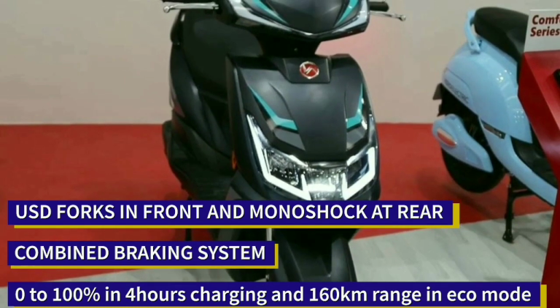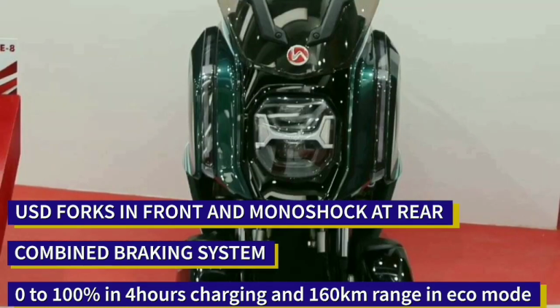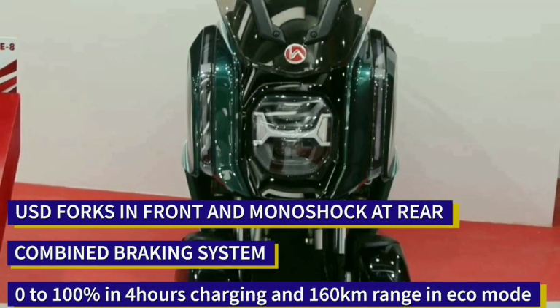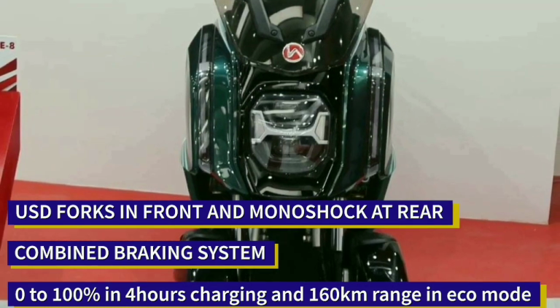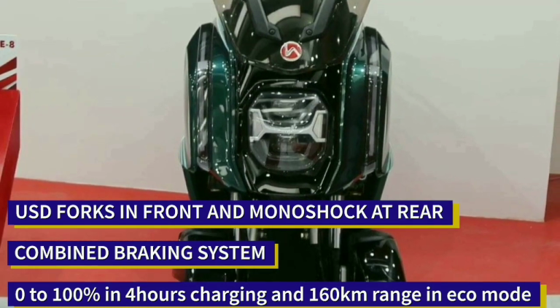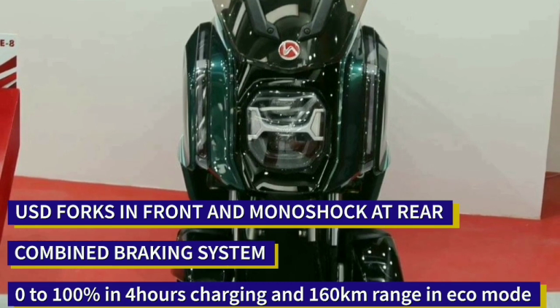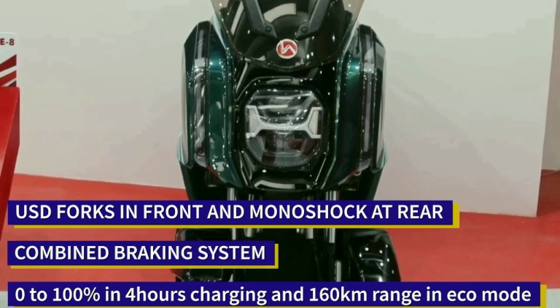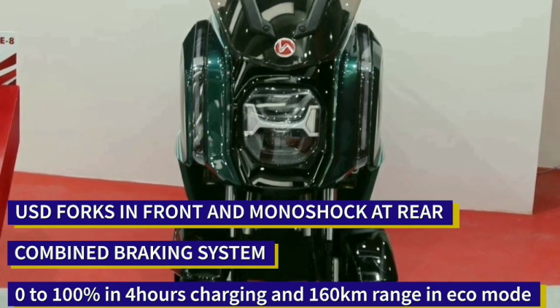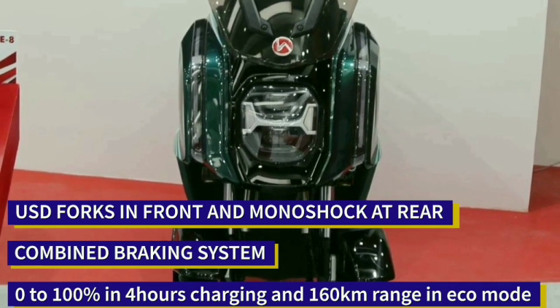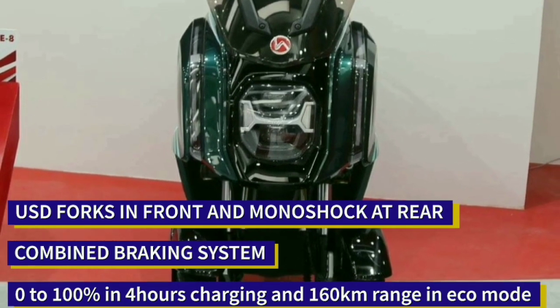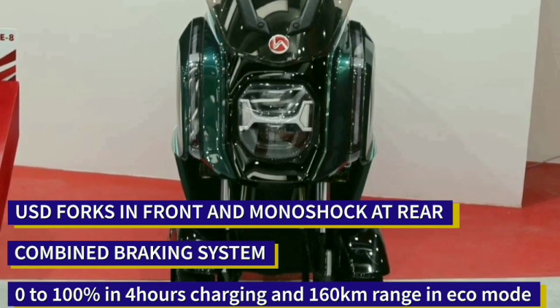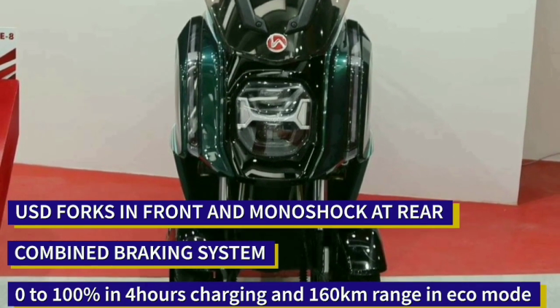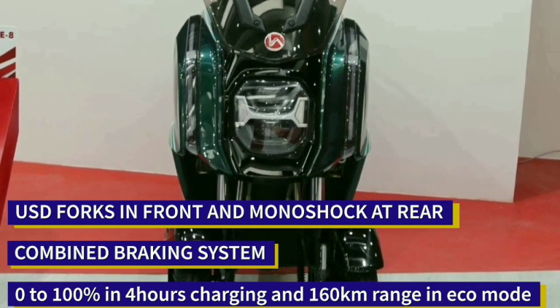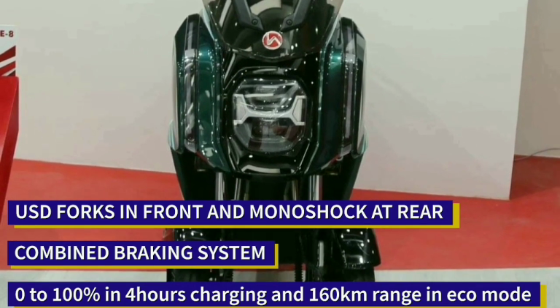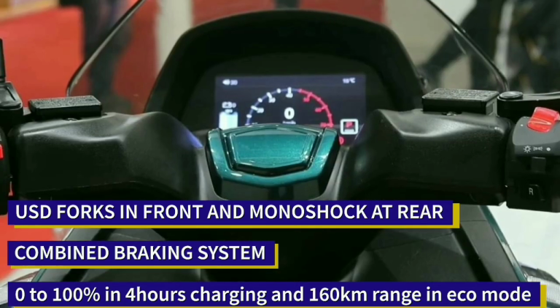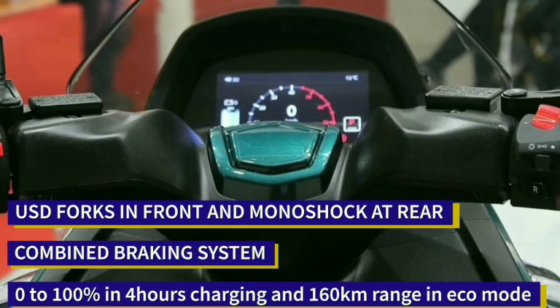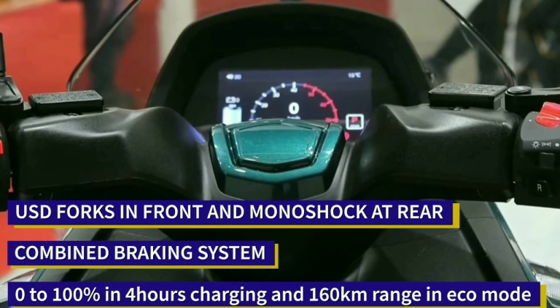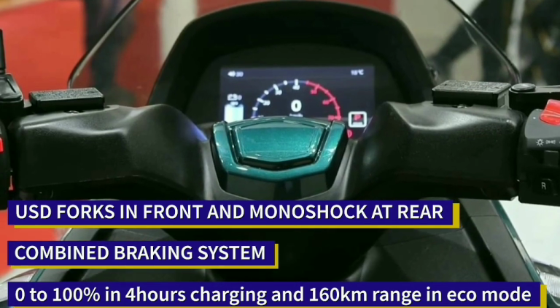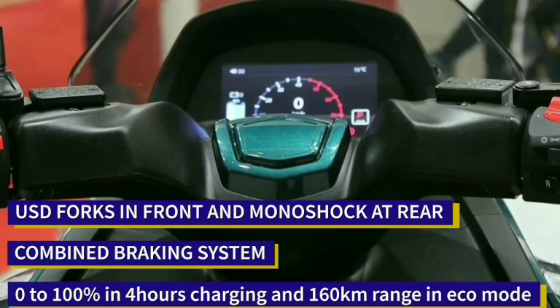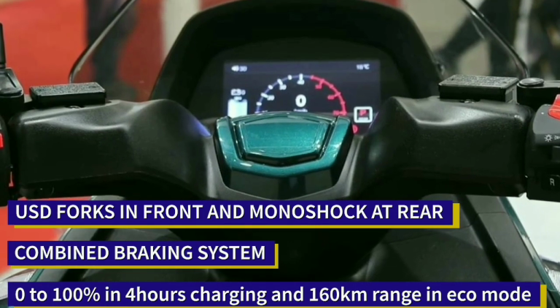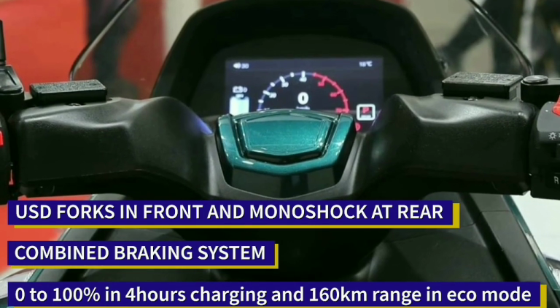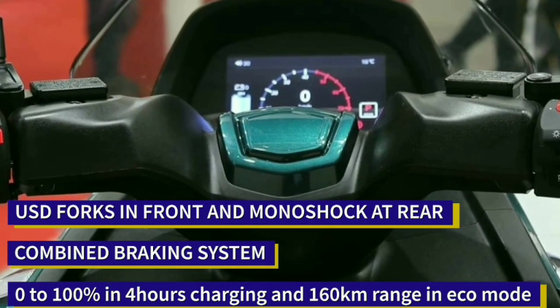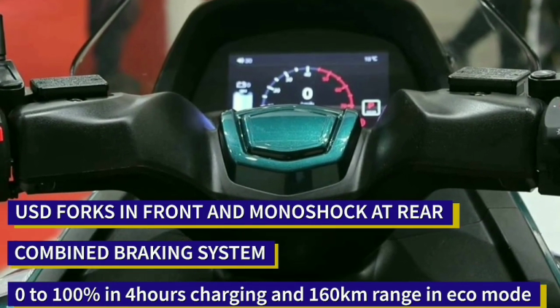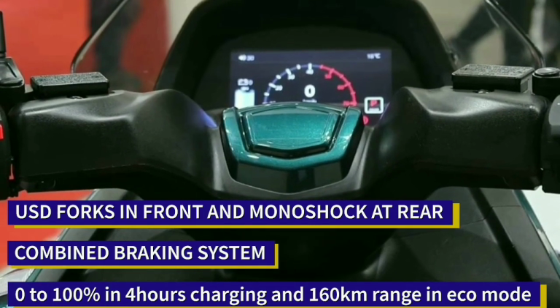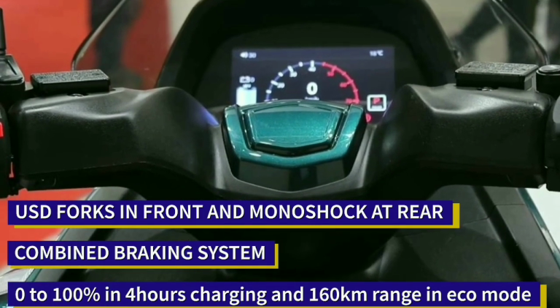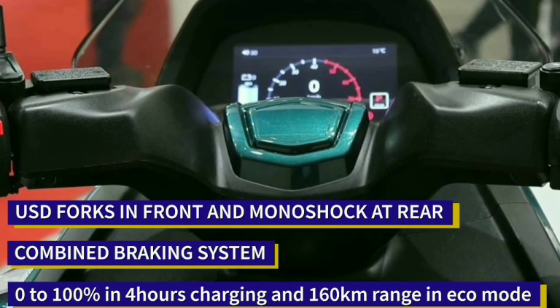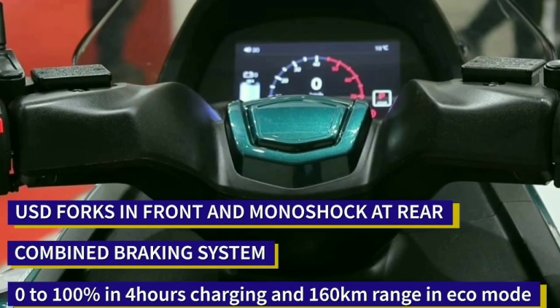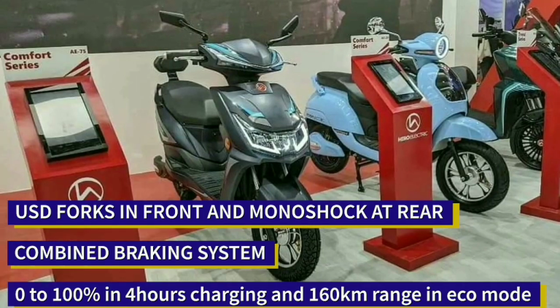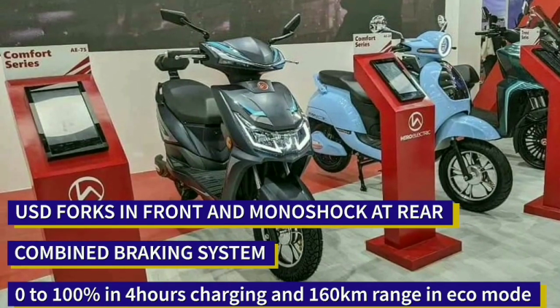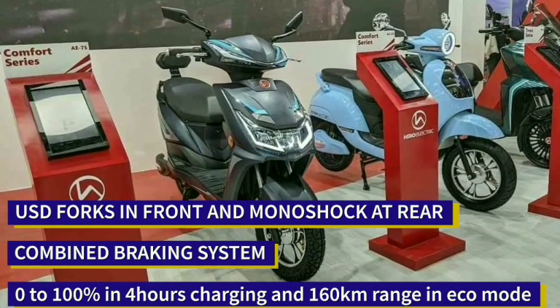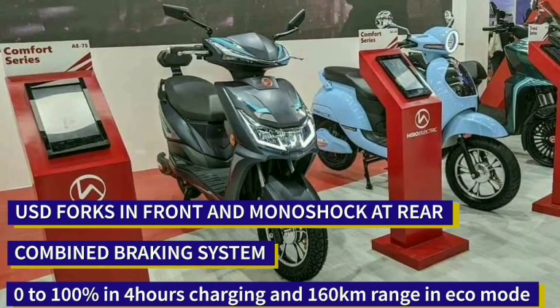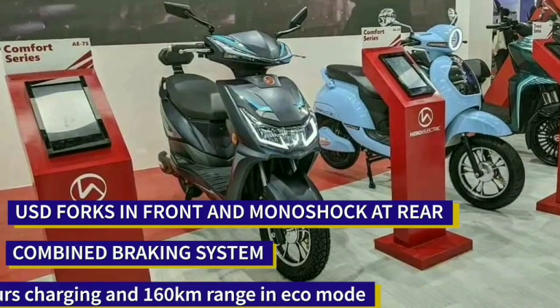Talking about suspension, it has USD forks in front and a monoshock suspension at the rear. It will come with CBS — combined braking system — through its dual disc brakes located in front and rear tires.